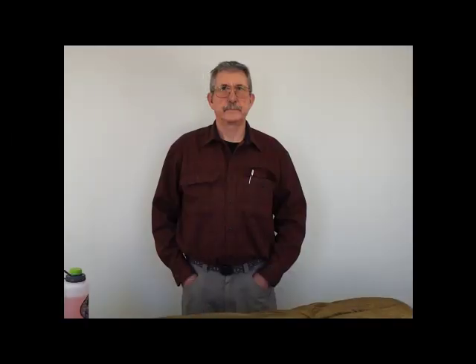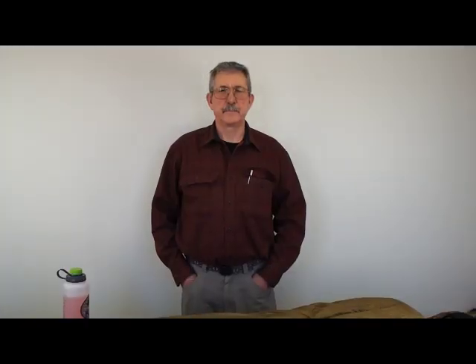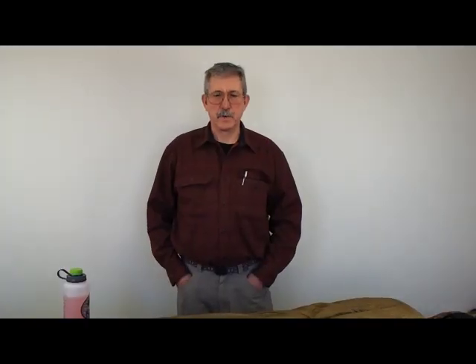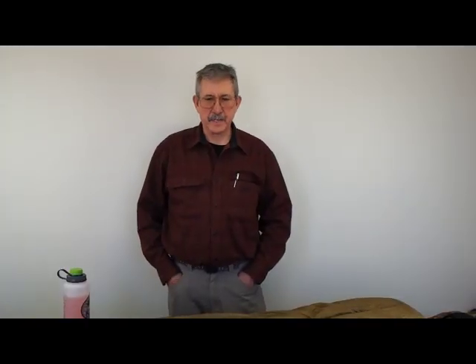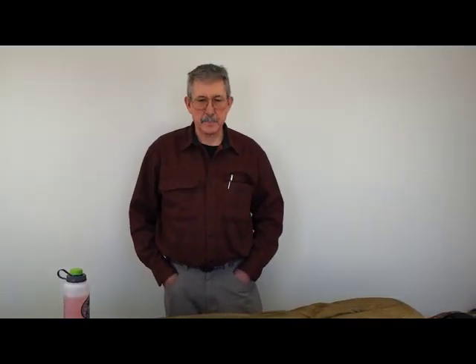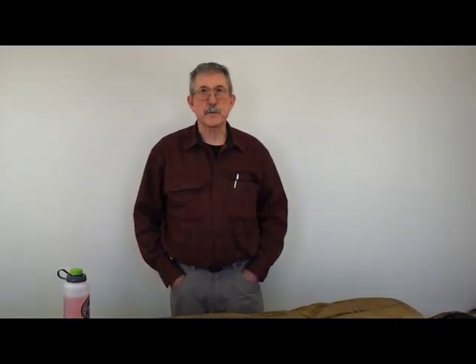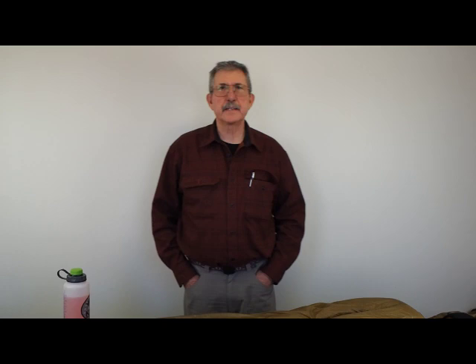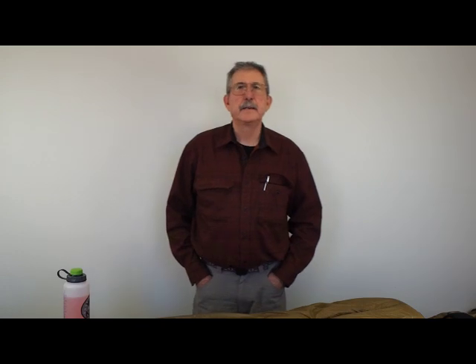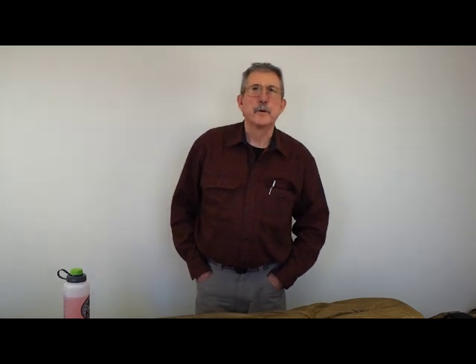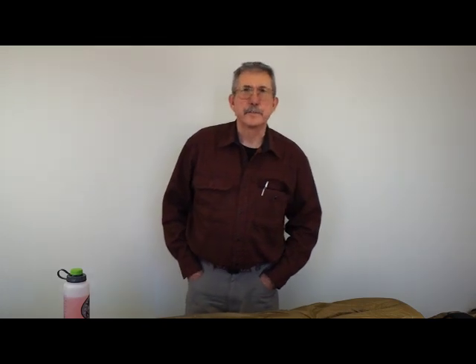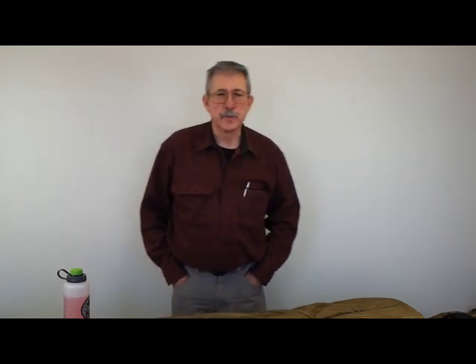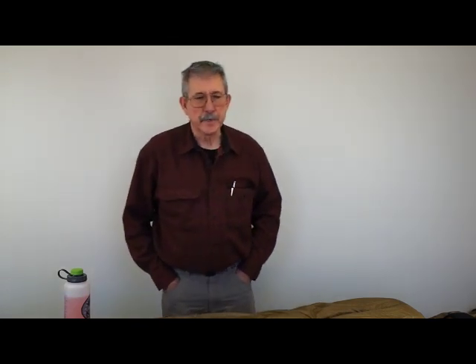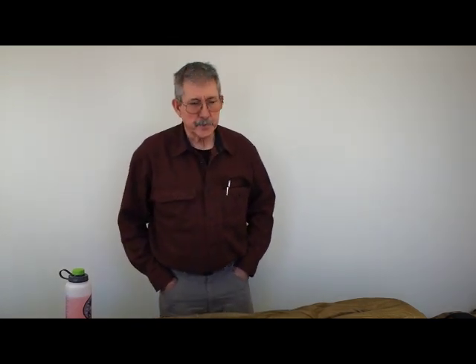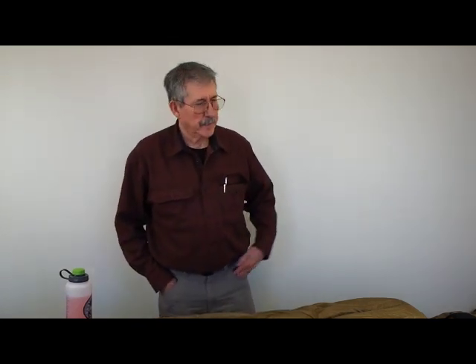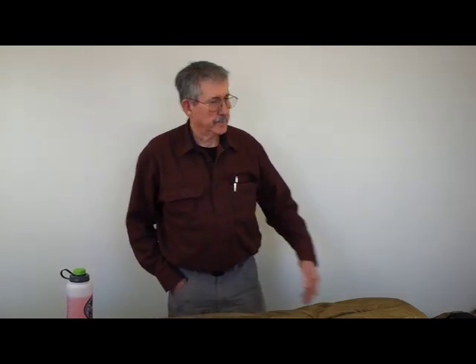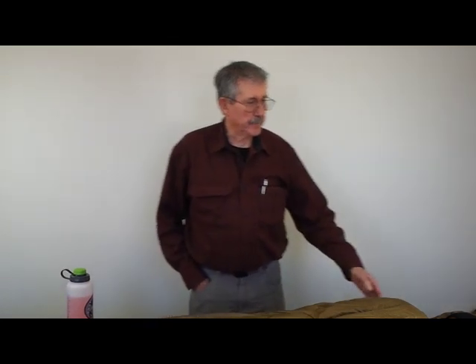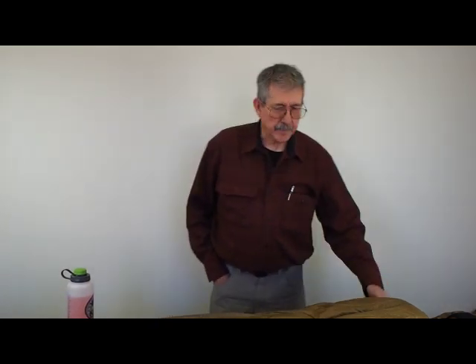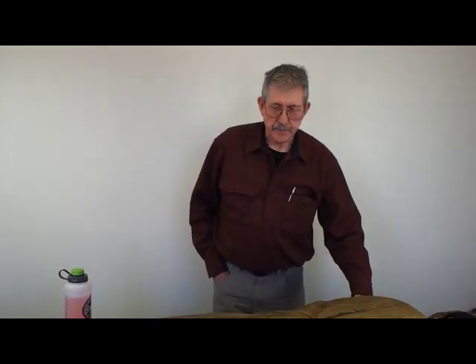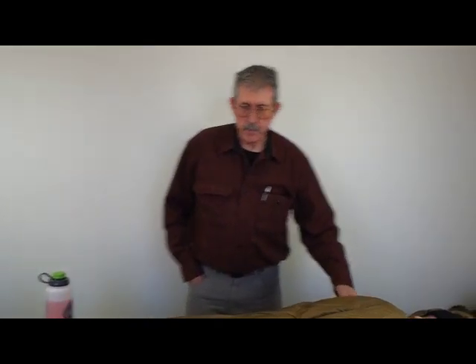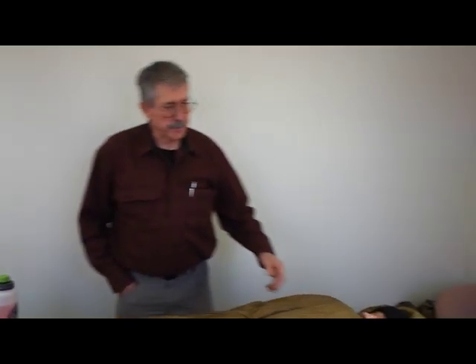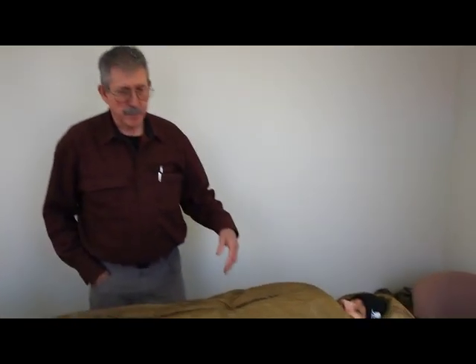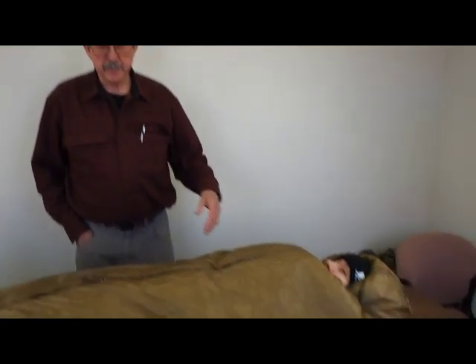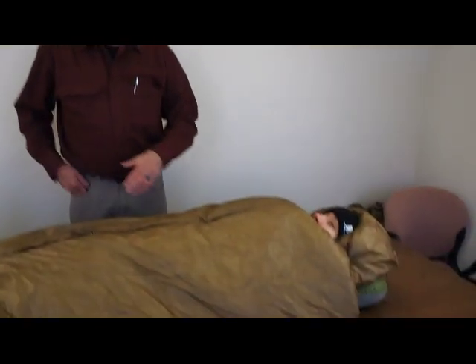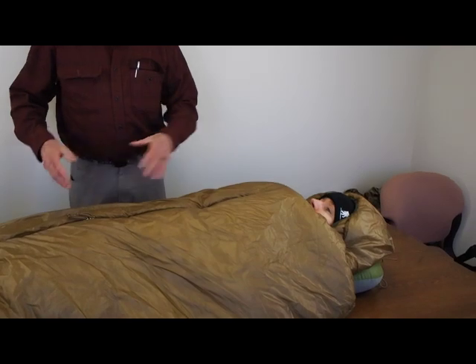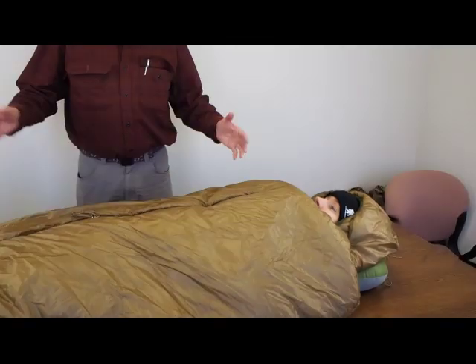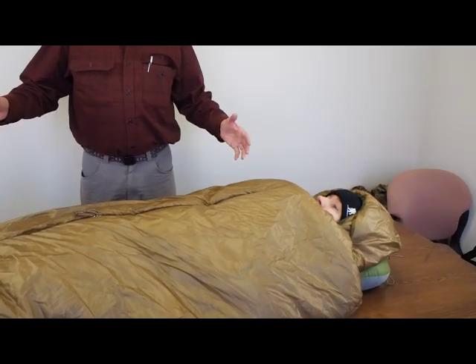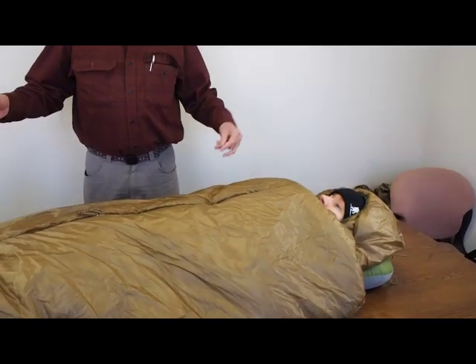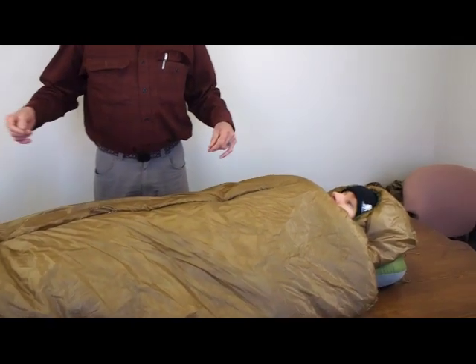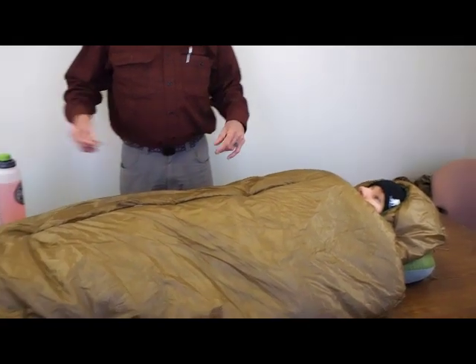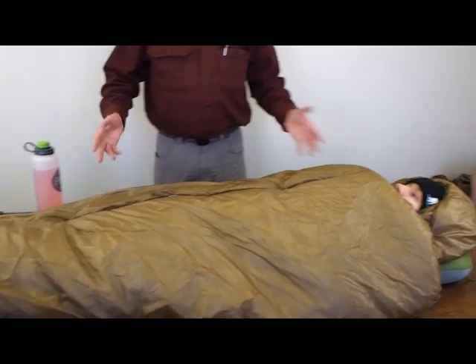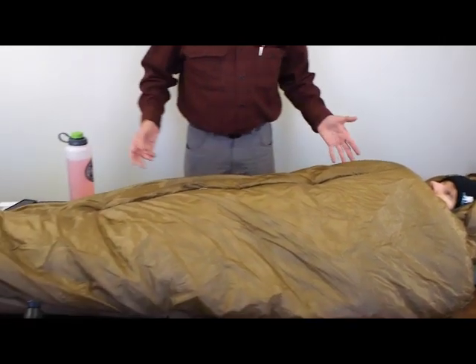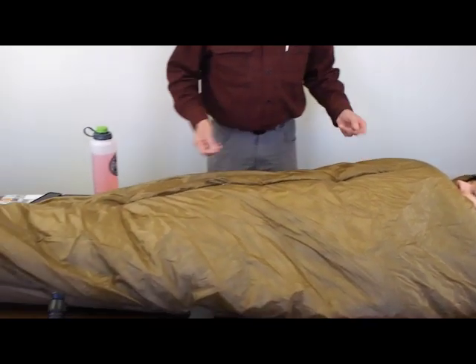Hello everybody, I'm Patrick Smith, owner of Kufuru International. My friend Nathan Coates is helping me demonstrate our new center zip sleeping bag.